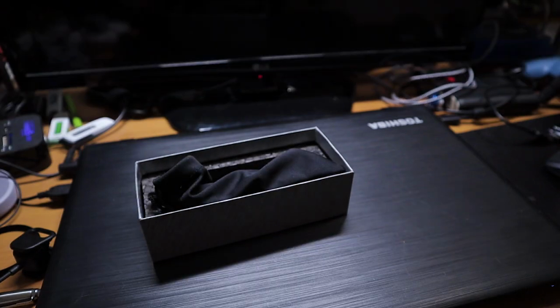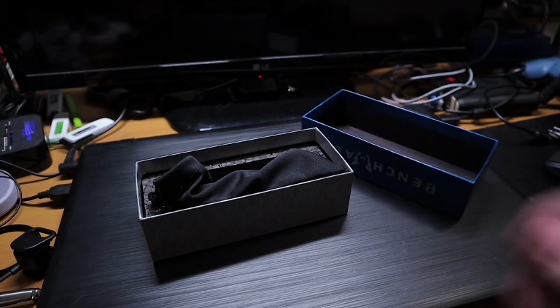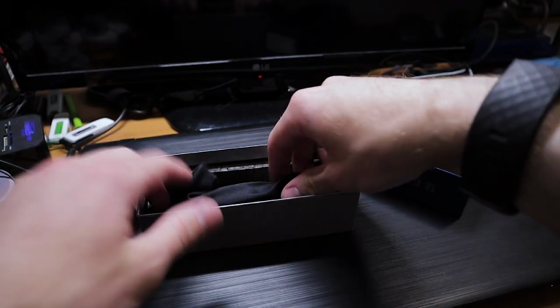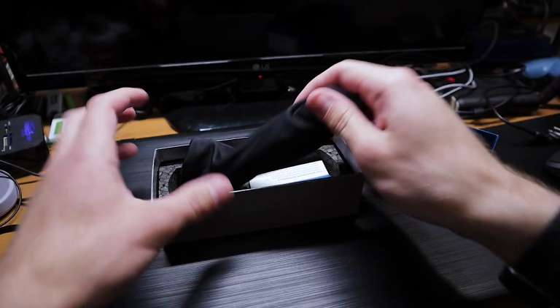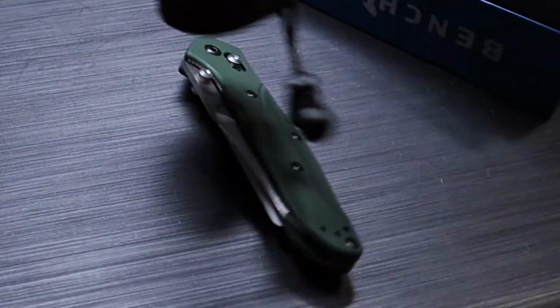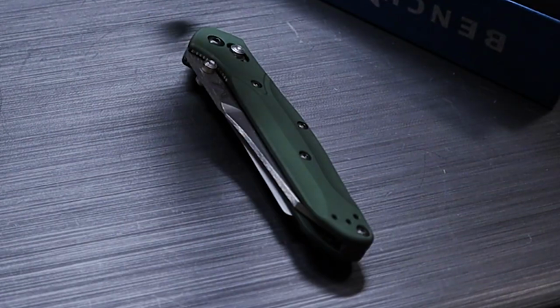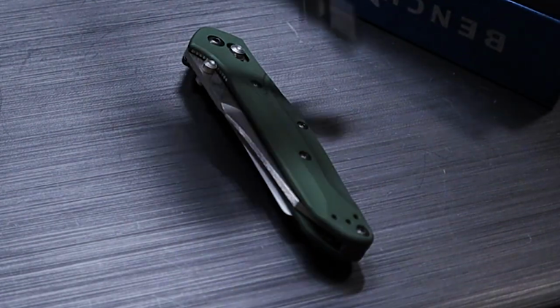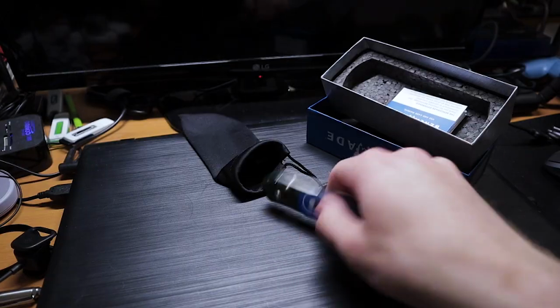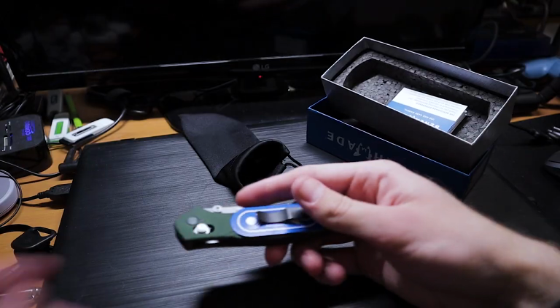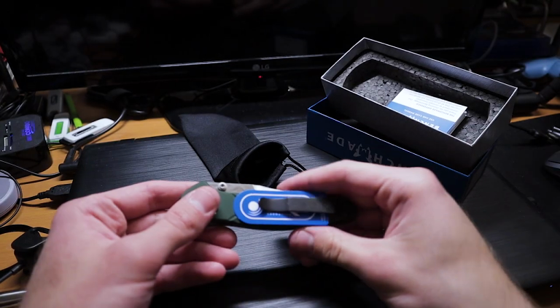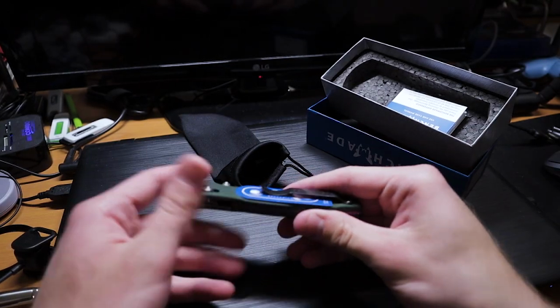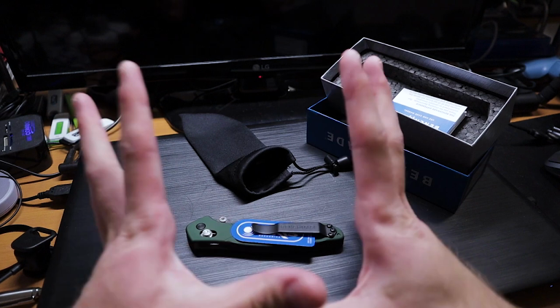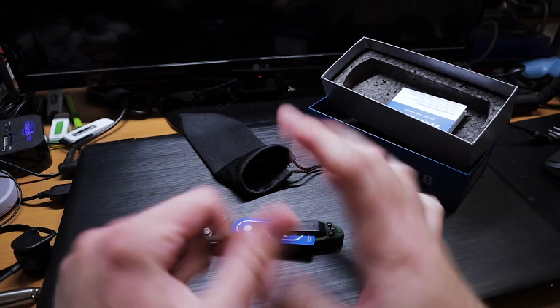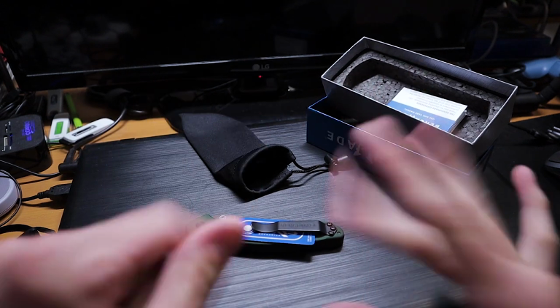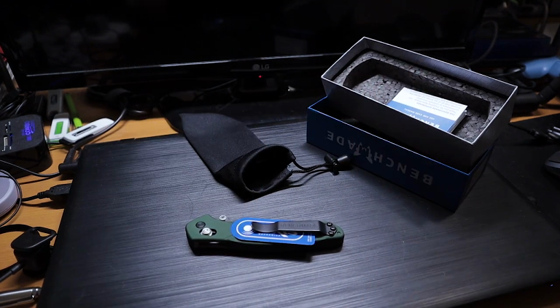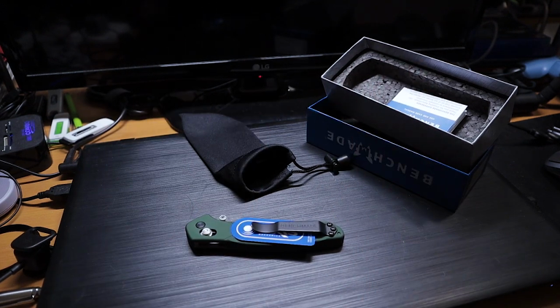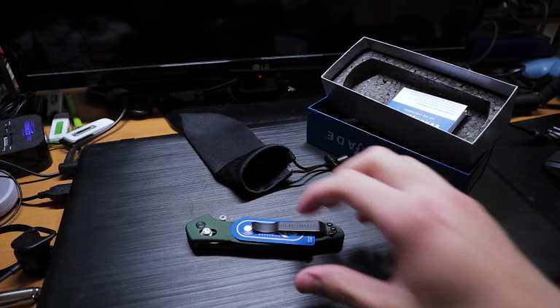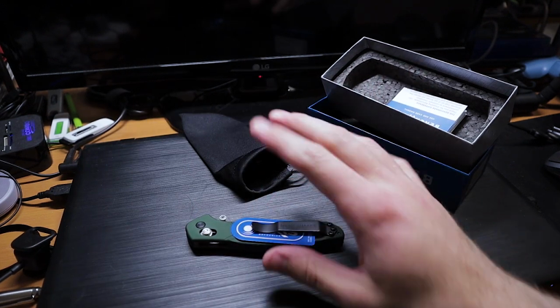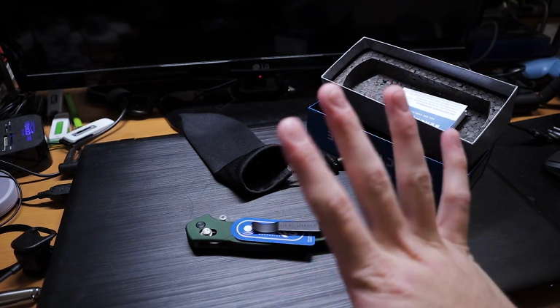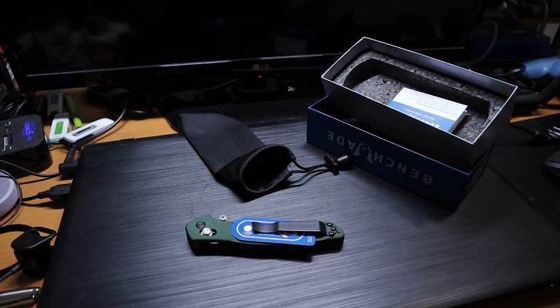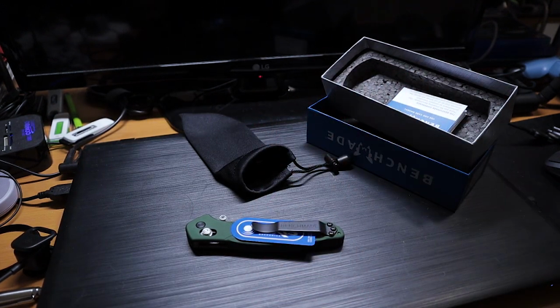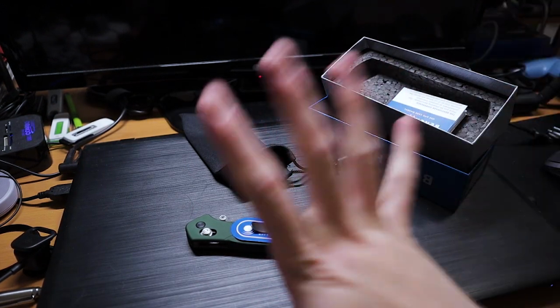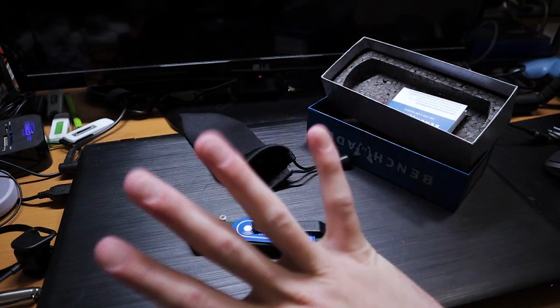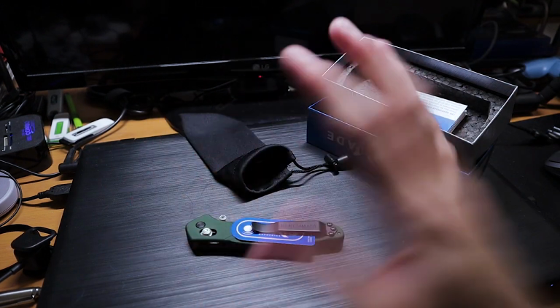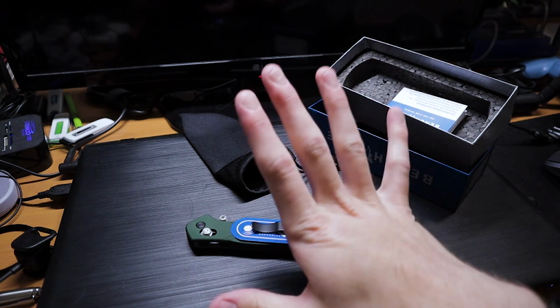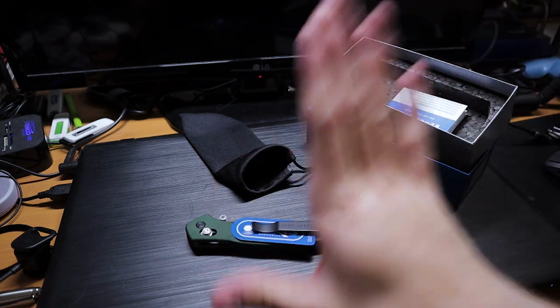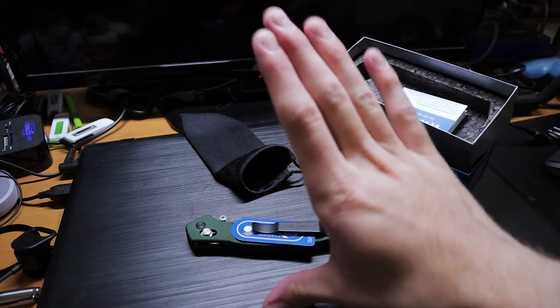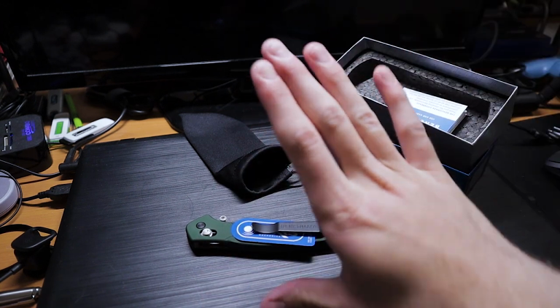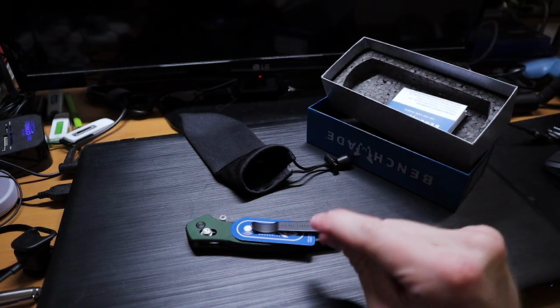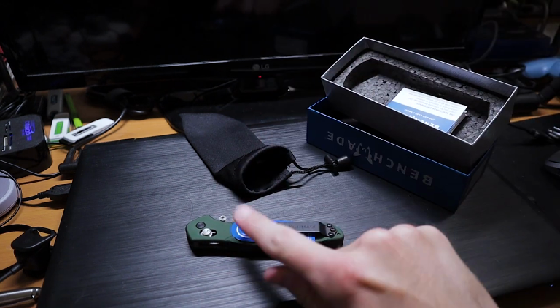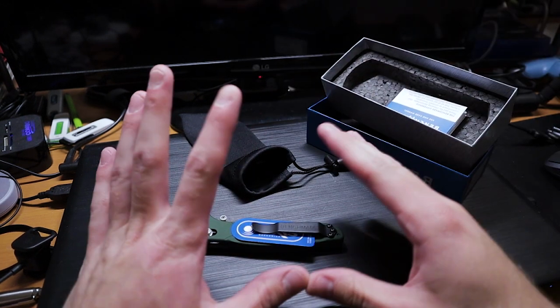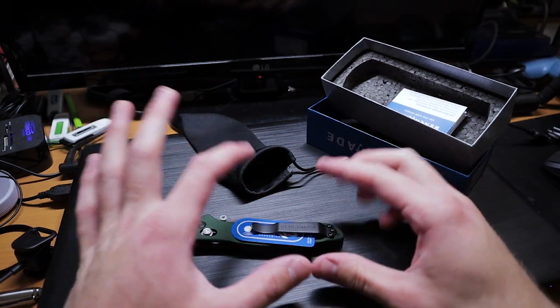There. Okay. It's just been birthed. I do not like the feel of these handles. These handles are gritty. They're like my infidel.